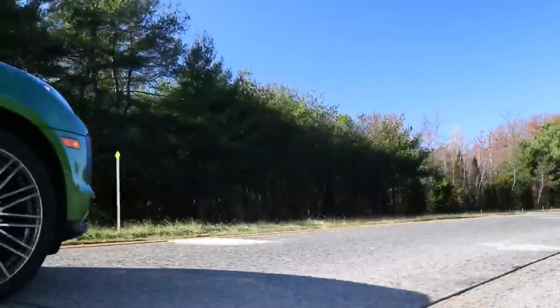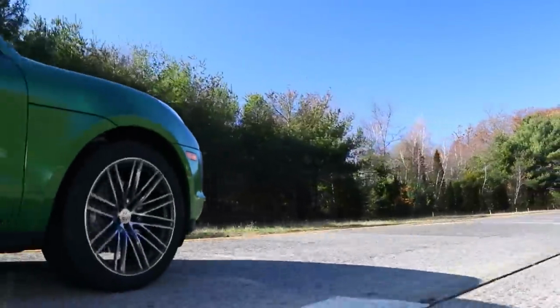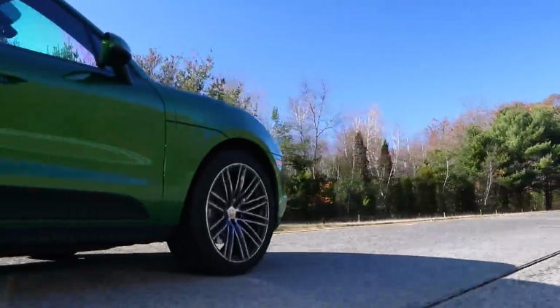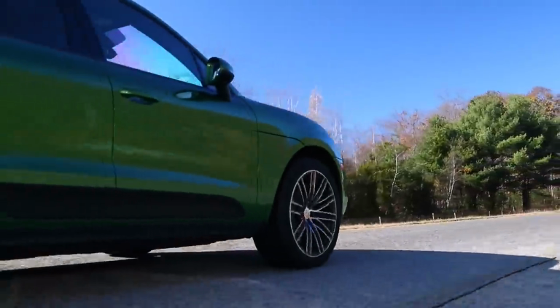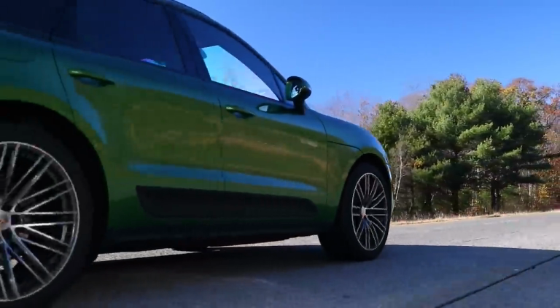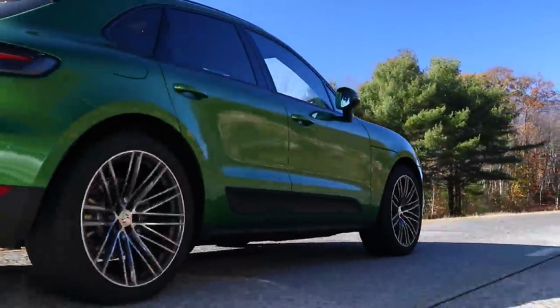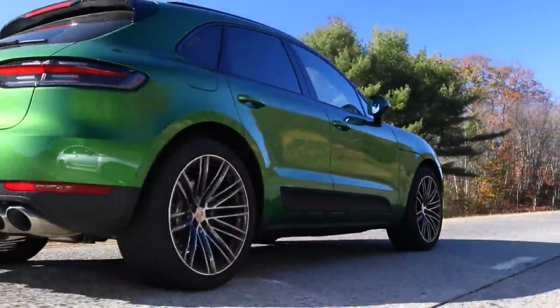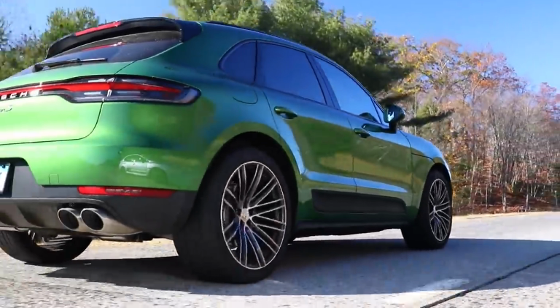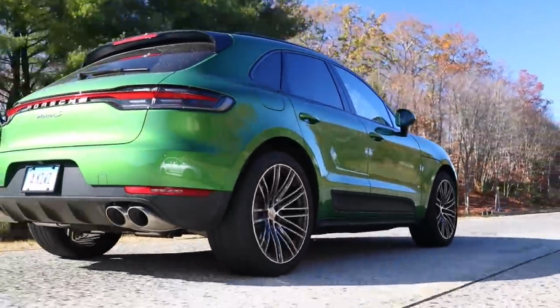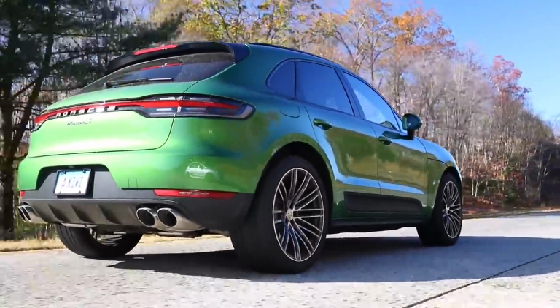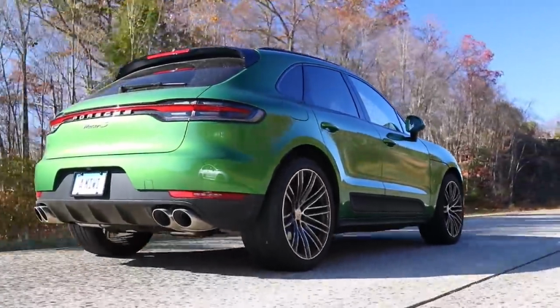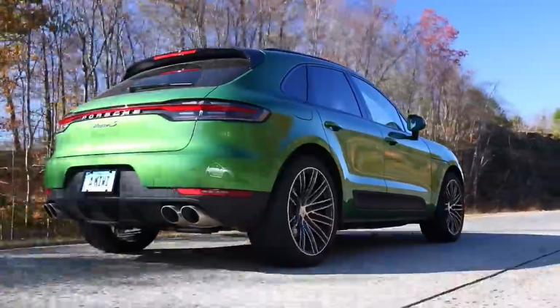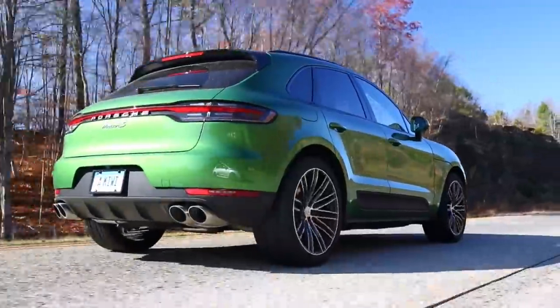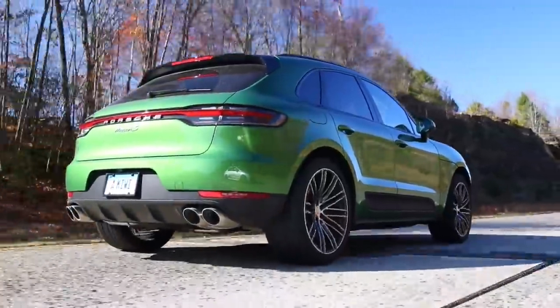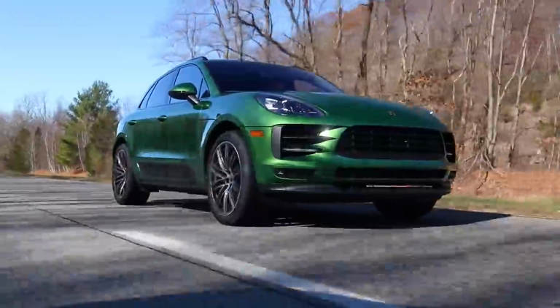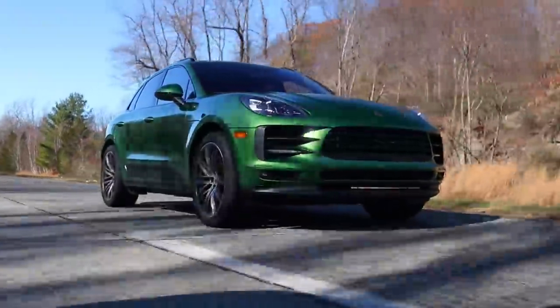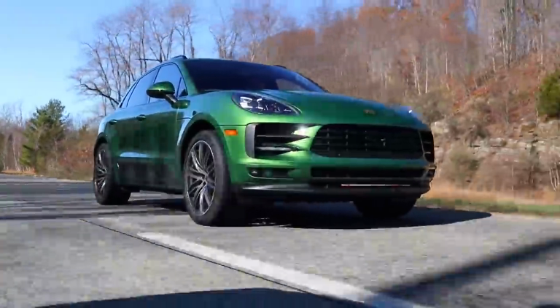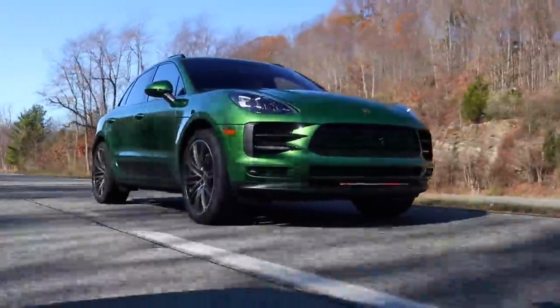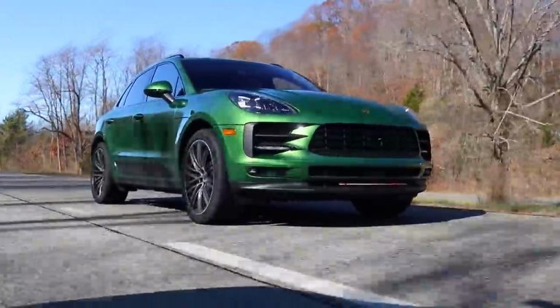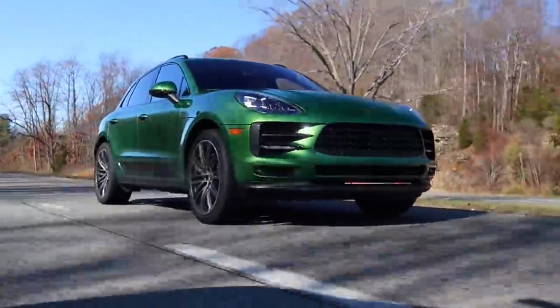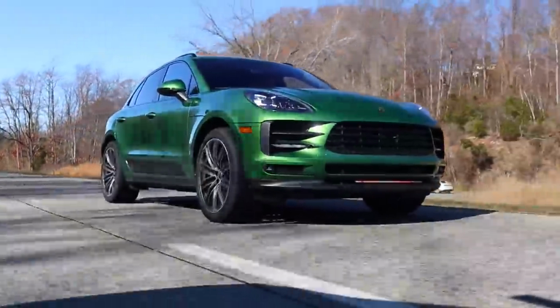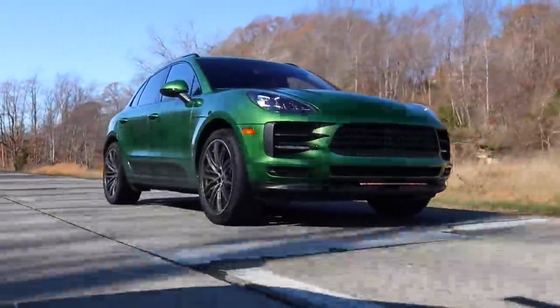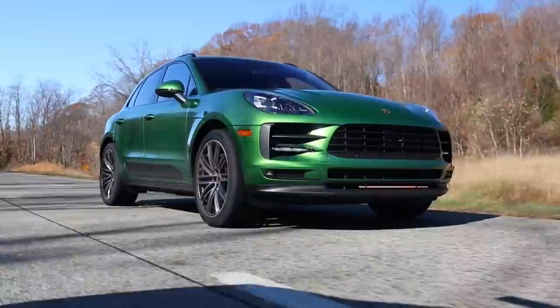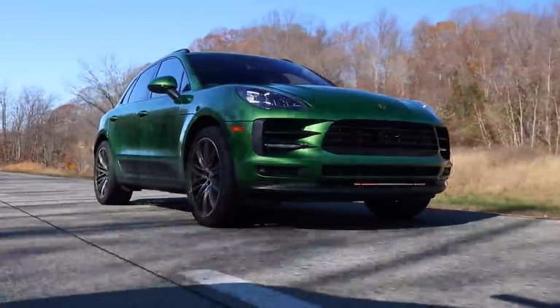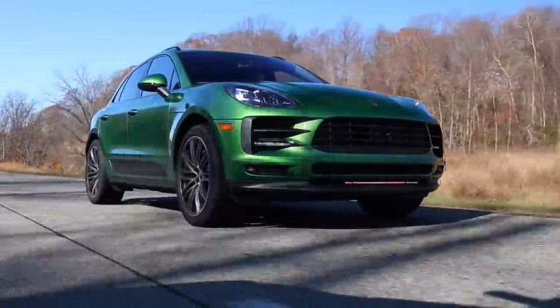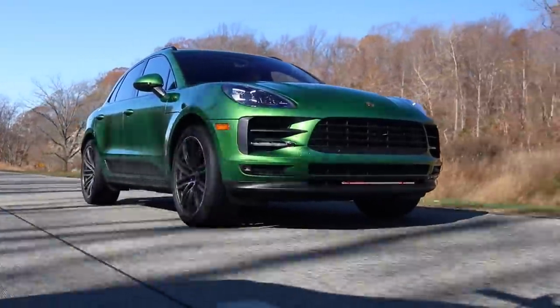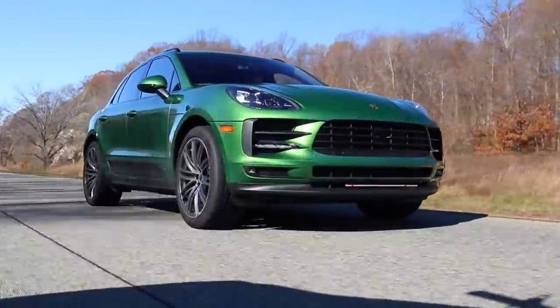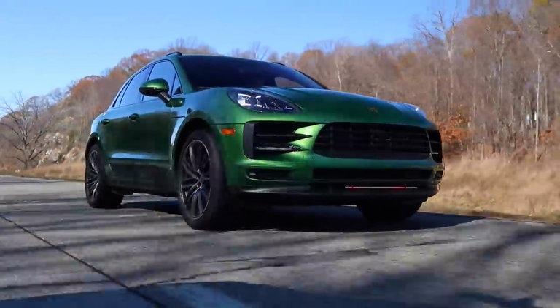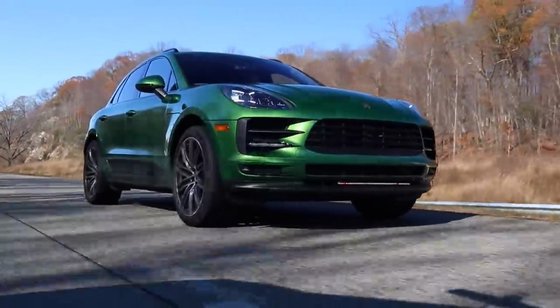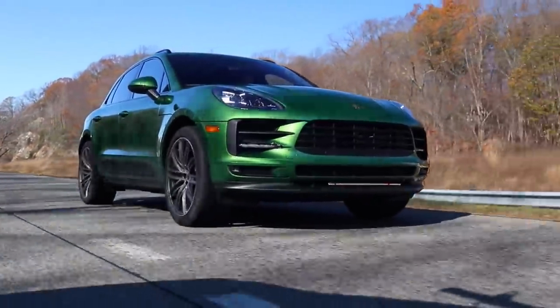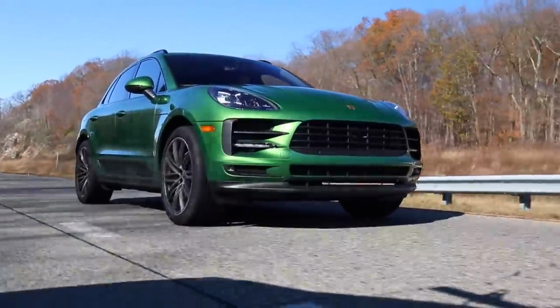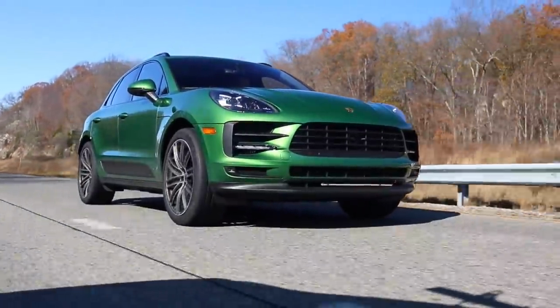Hey everyone, I've been meaning to do a few catch-up videos on my old man green Macan. I will be getting another 911 in the fullness of time, but in the meantime there have been a few small but useful changes I've made to my booger green machine.